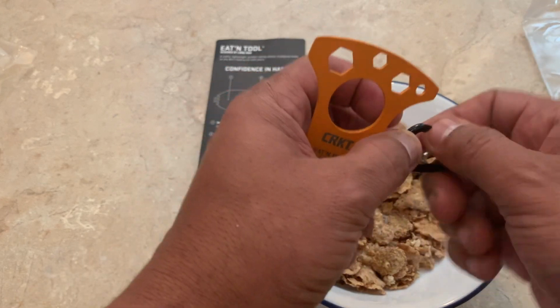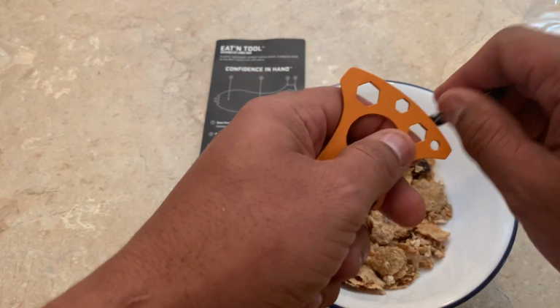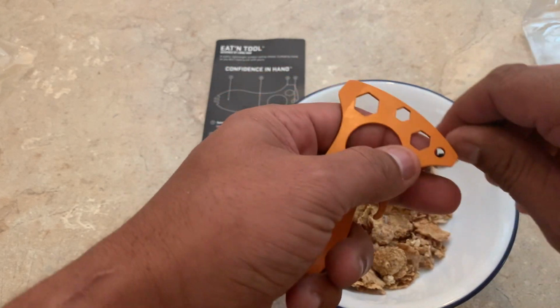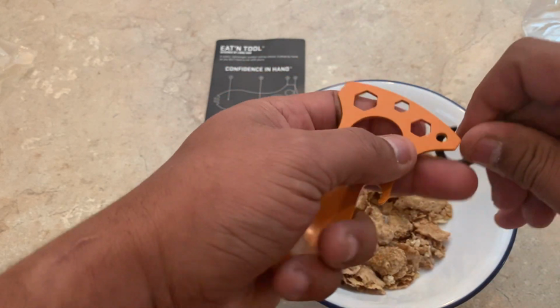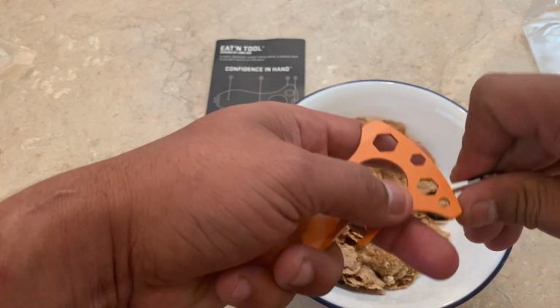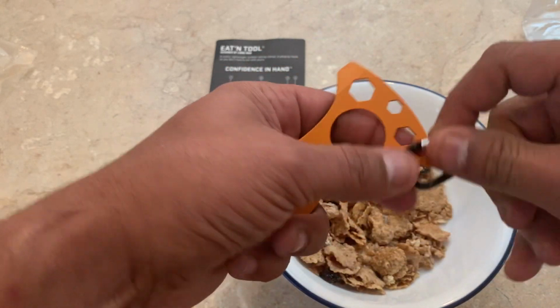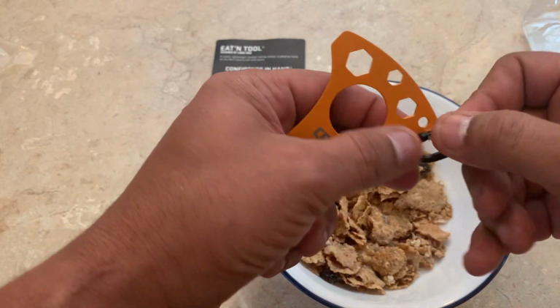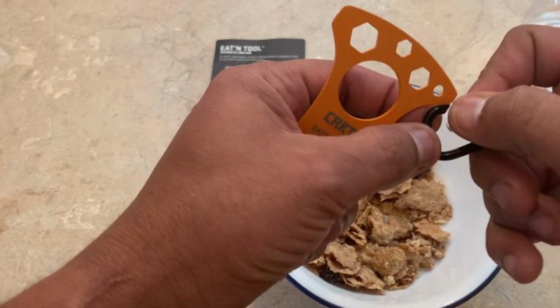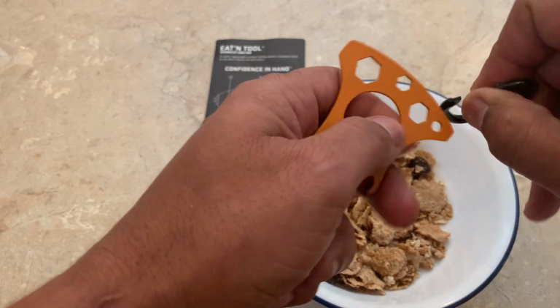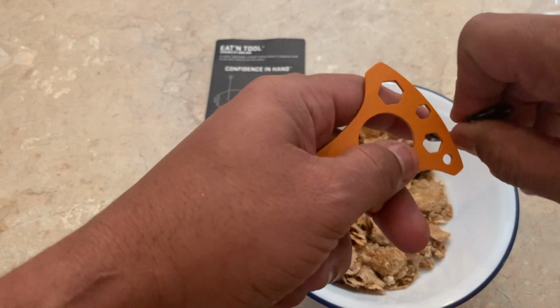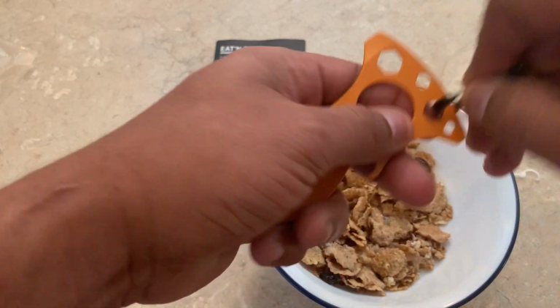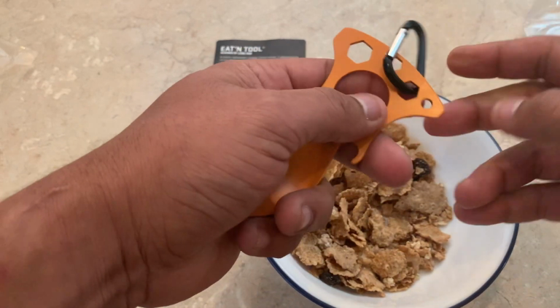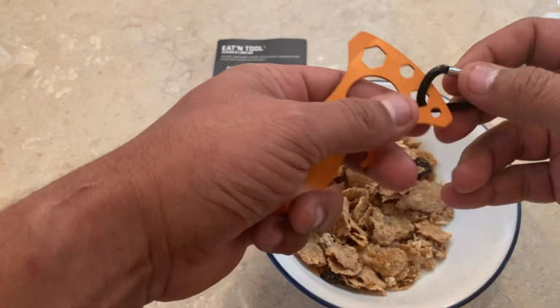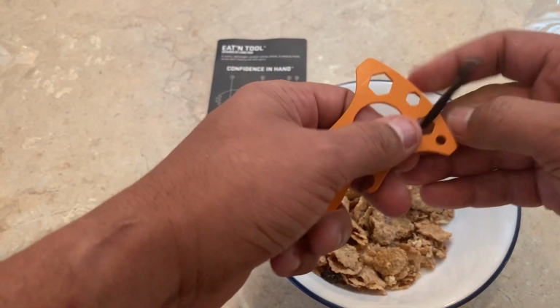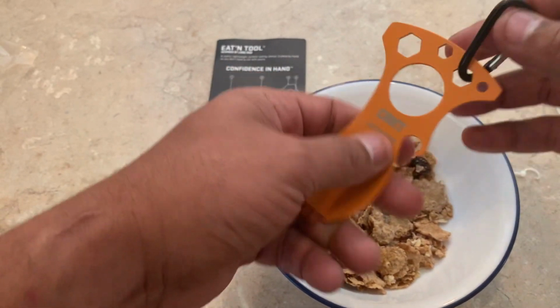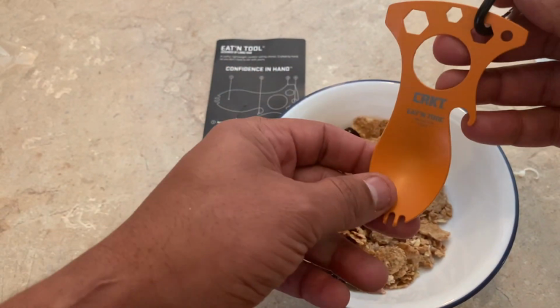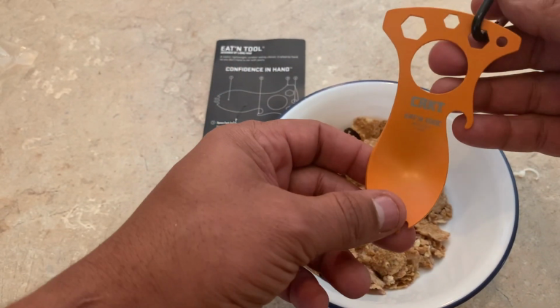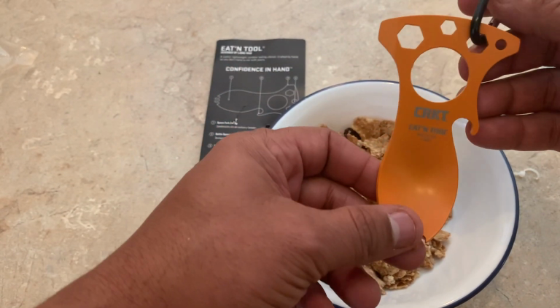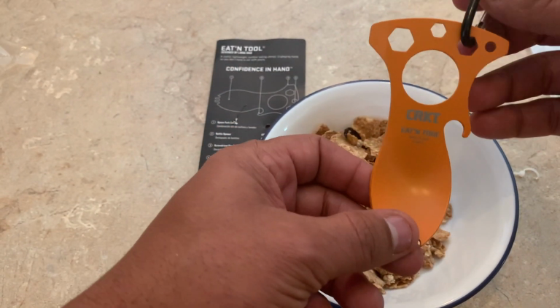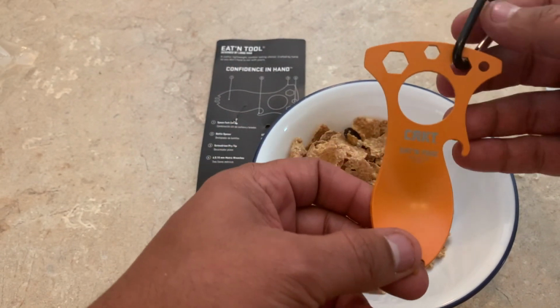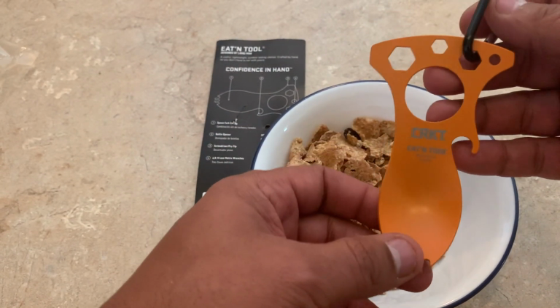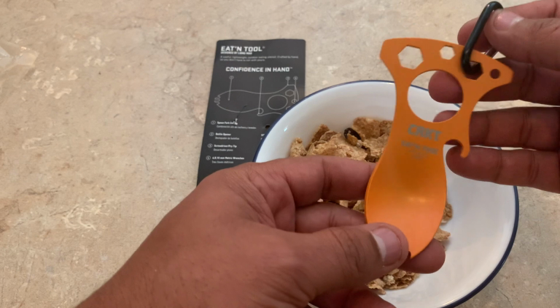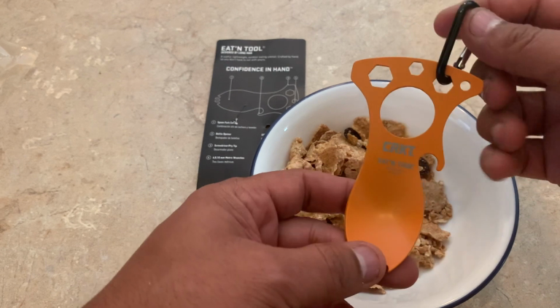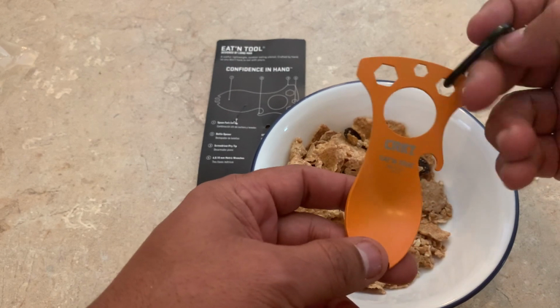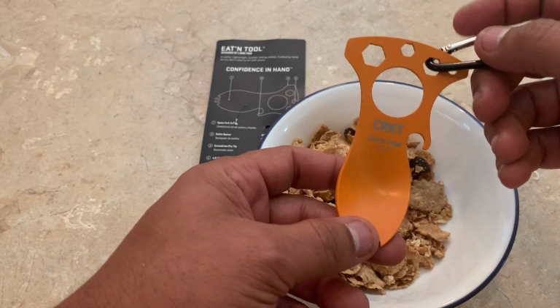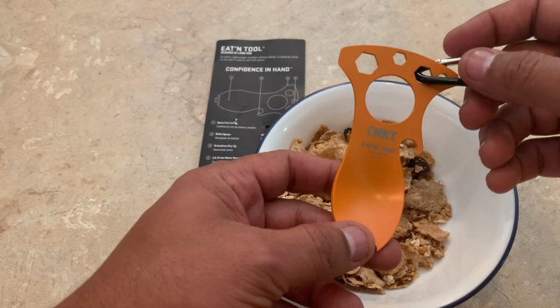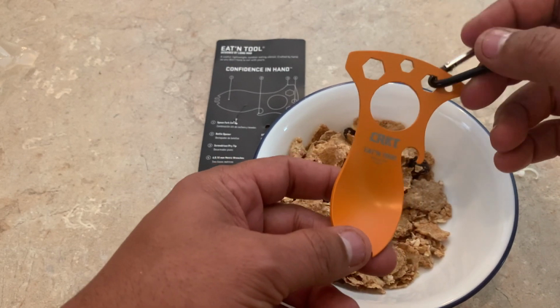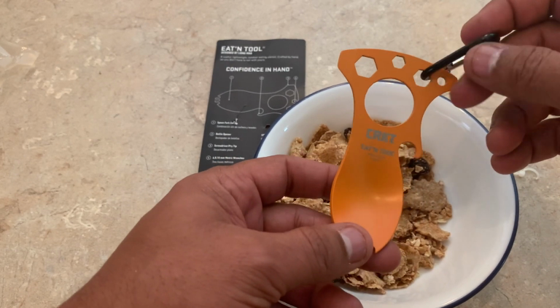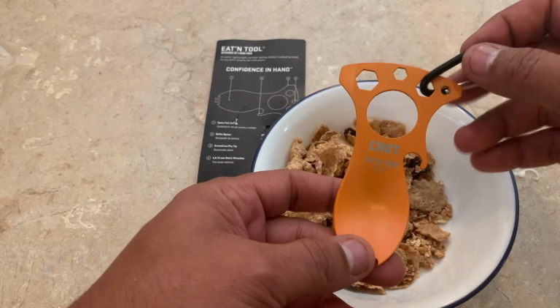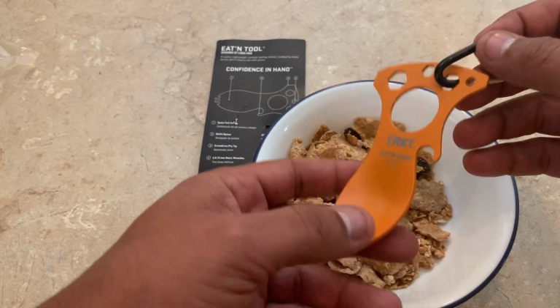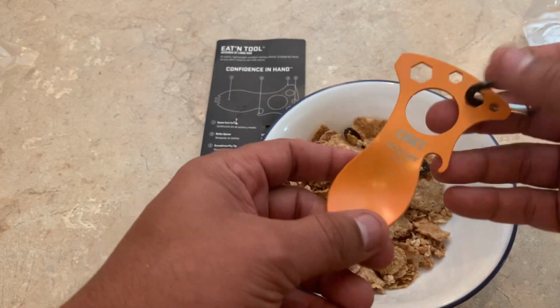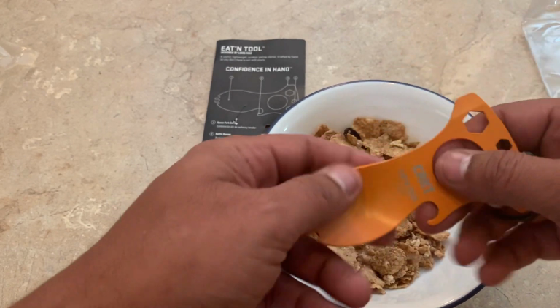You can clip it onto your backpack and roll. I'll leave a link for this one. I can't remember how much it was — probably between five and ten bucks is what I'd guess.